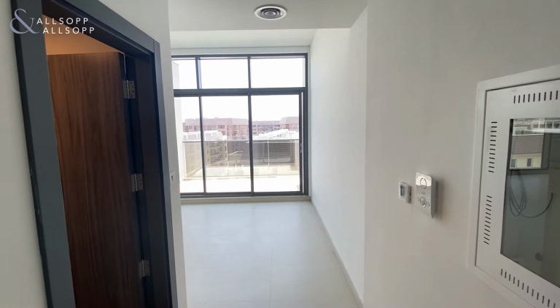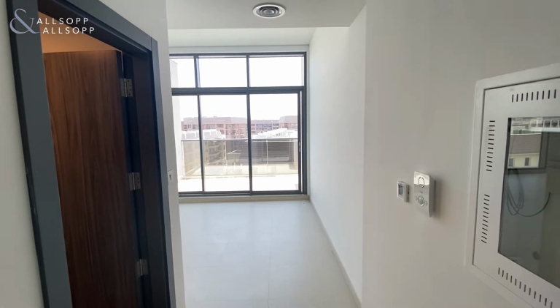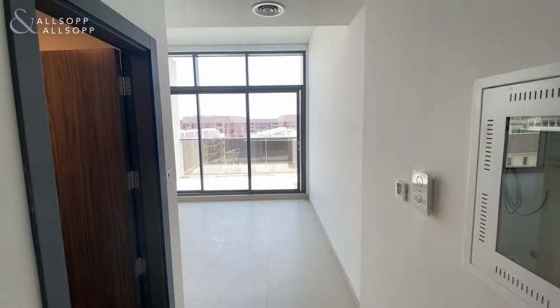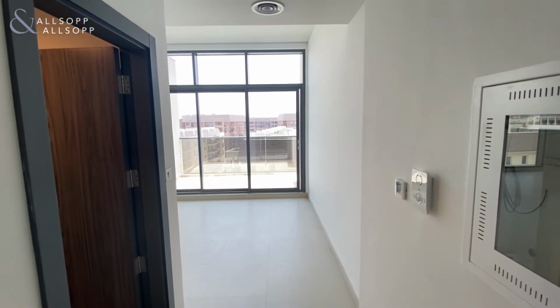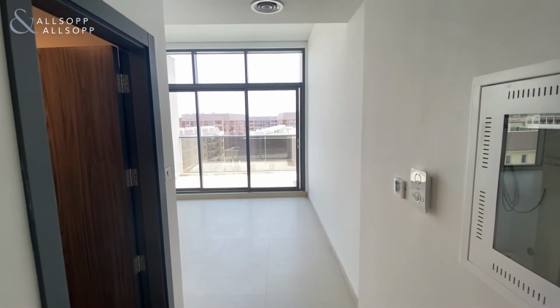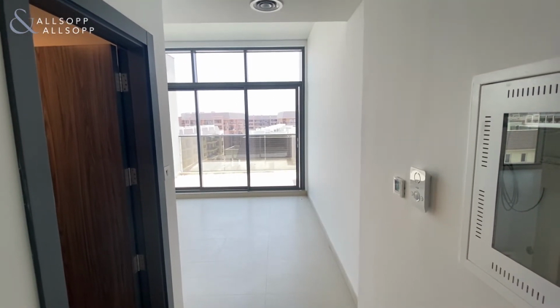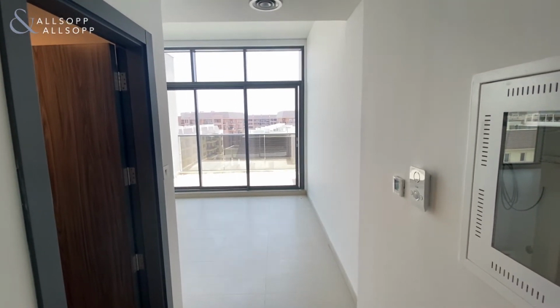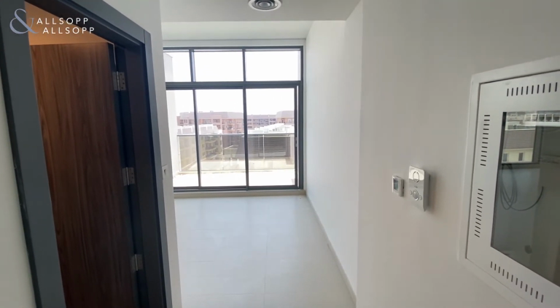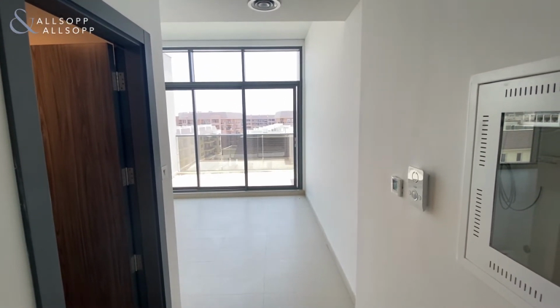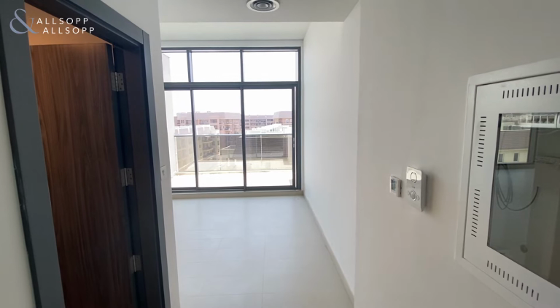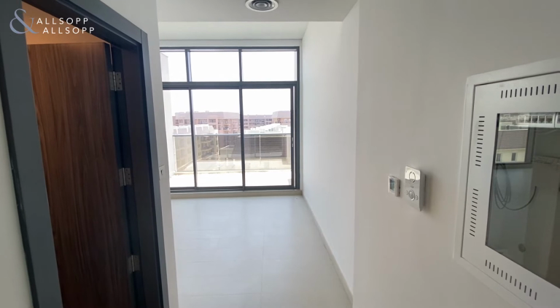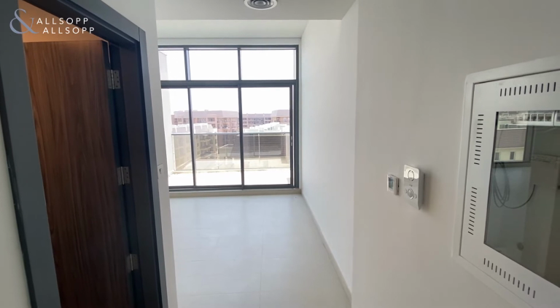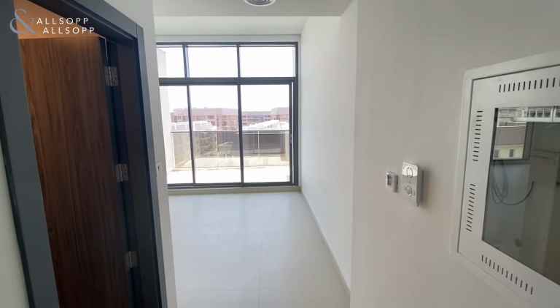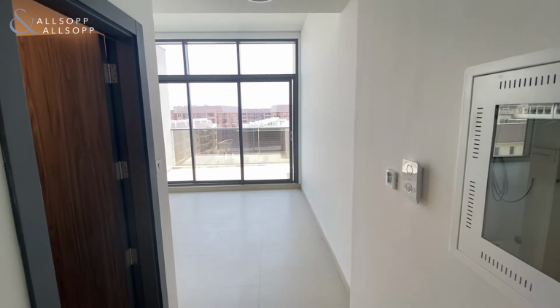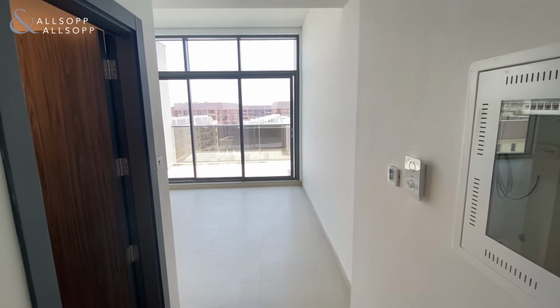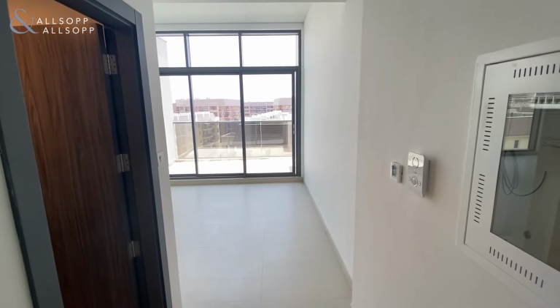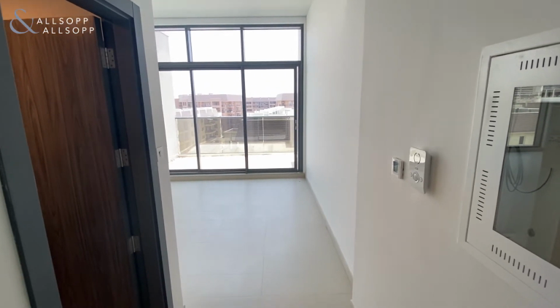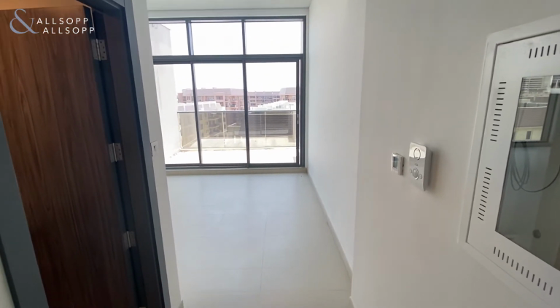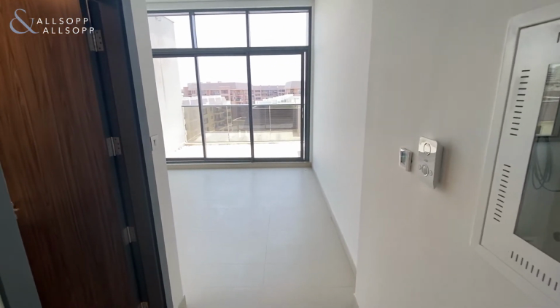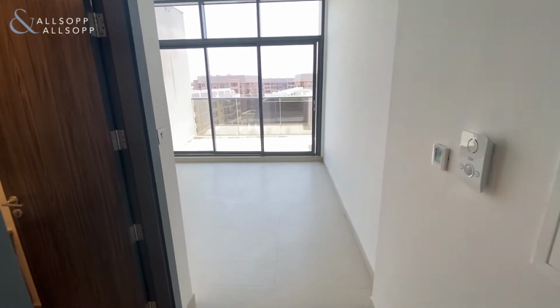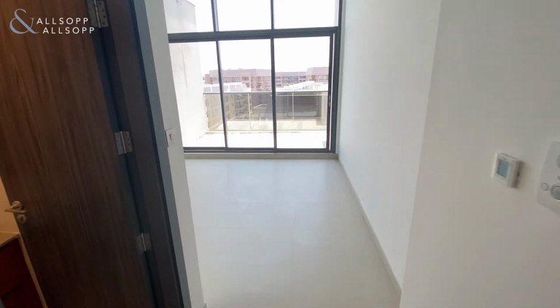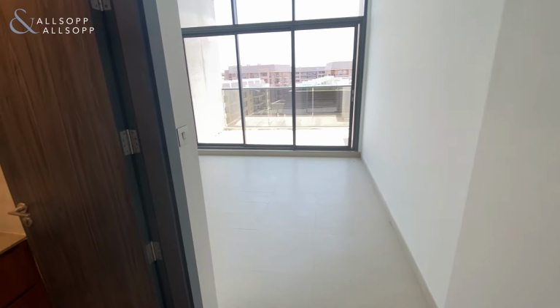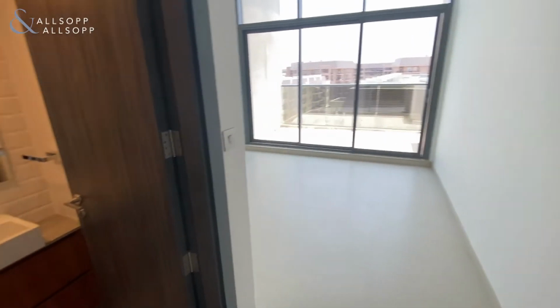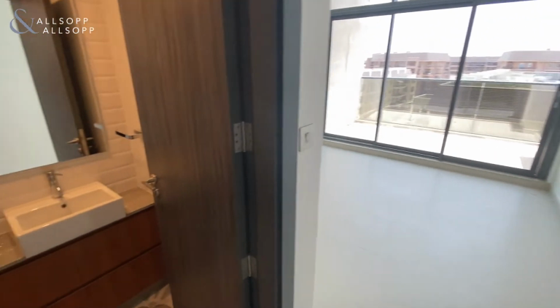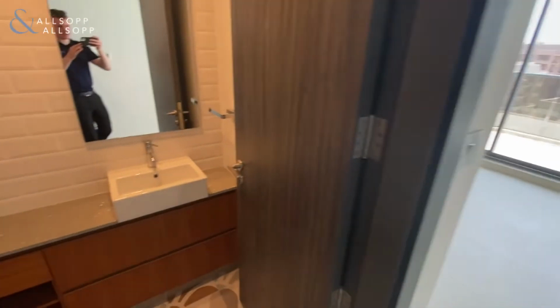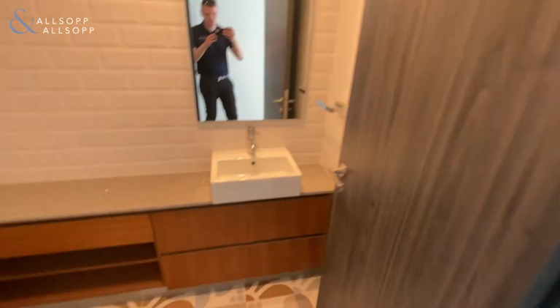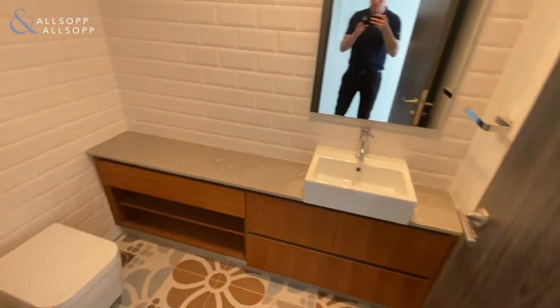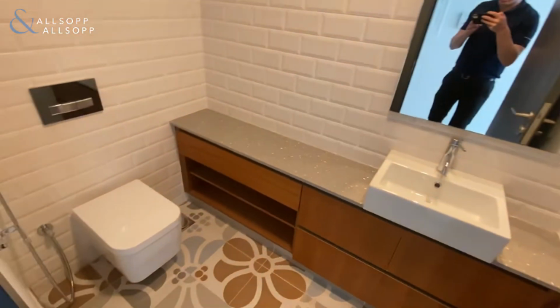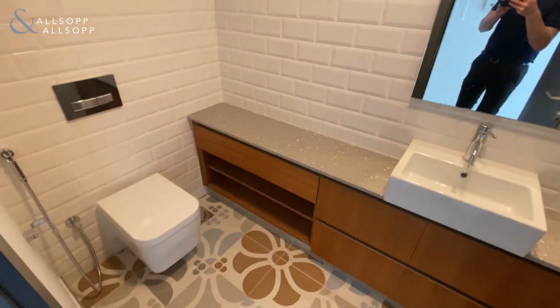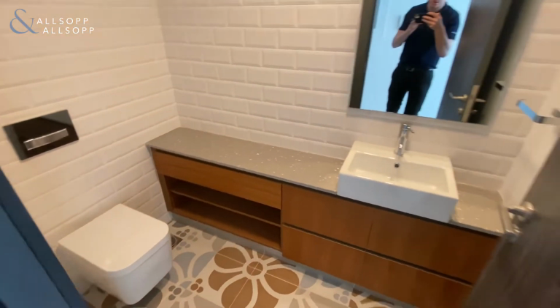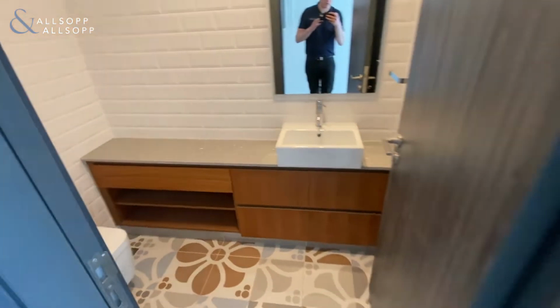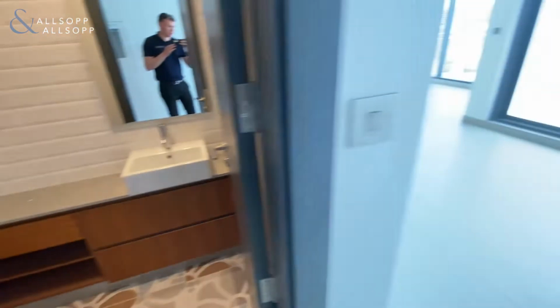Hello, it's Liam here from Allsop and Allsop Real Estate. Today we're in the Oya residence viewing a spacious two-bedroom apartment. So immediately as you come through the front door on the left-hand side, you have the guest bathroom.